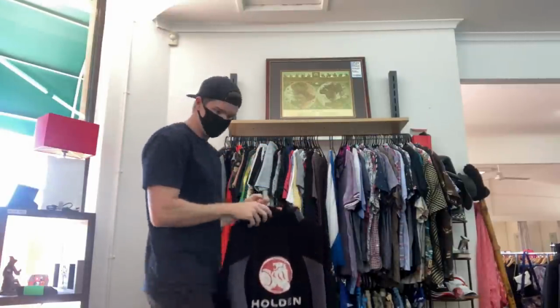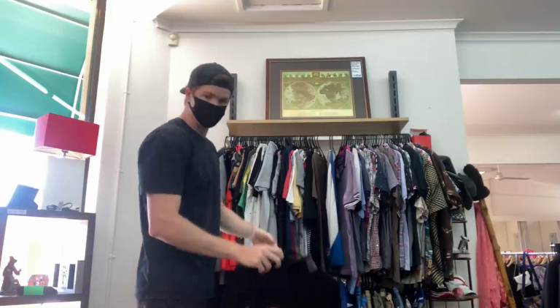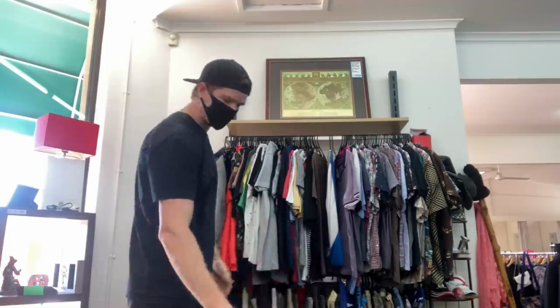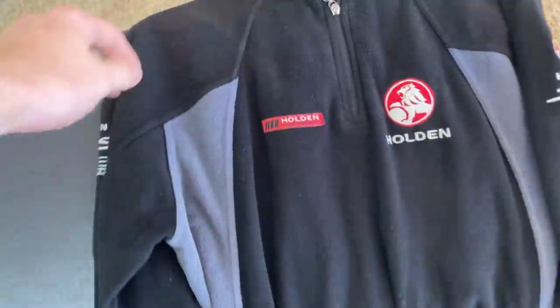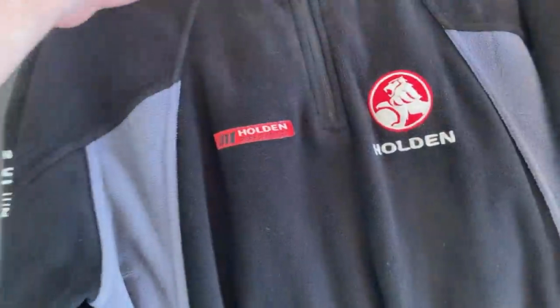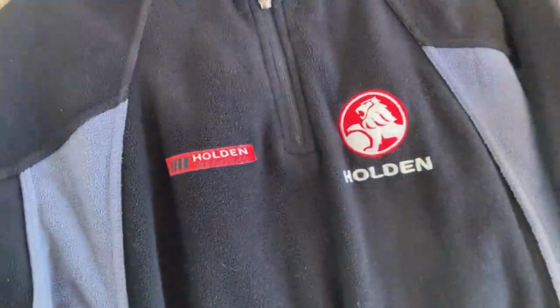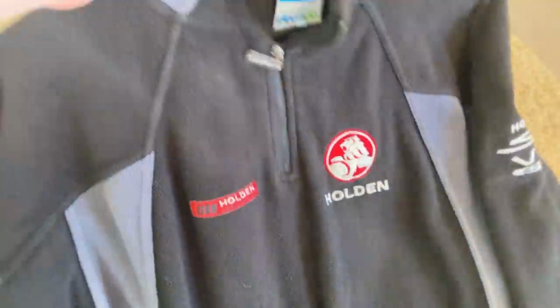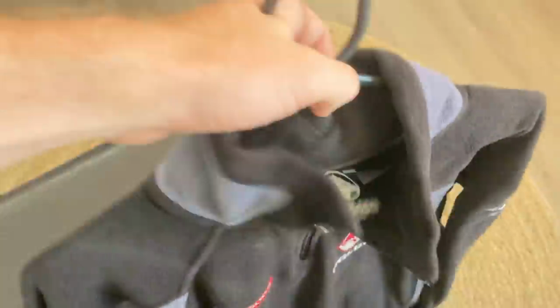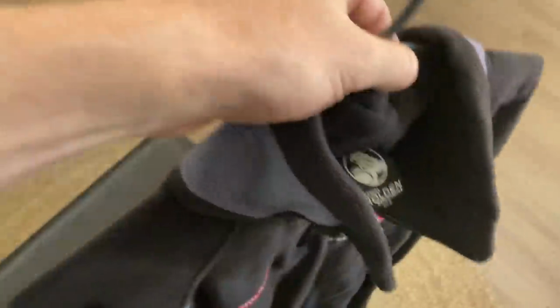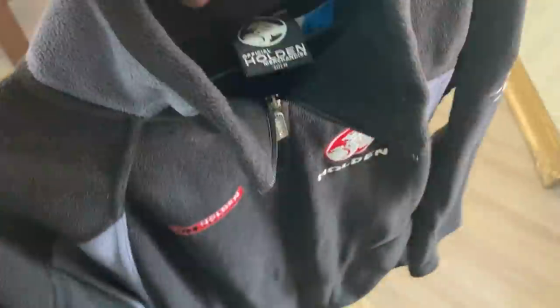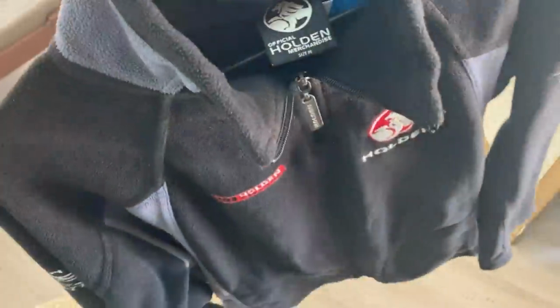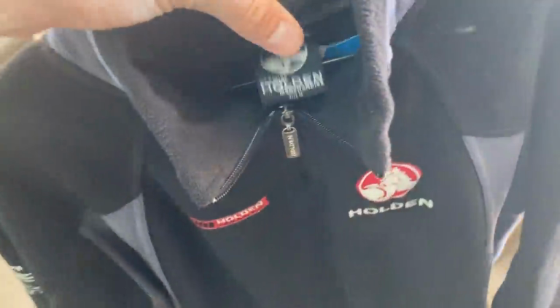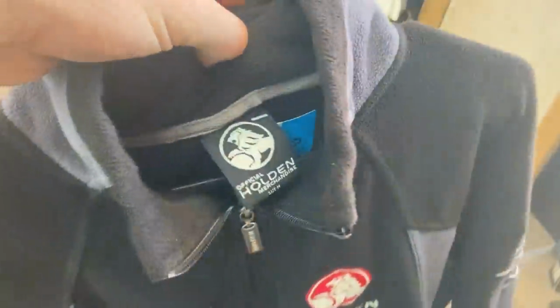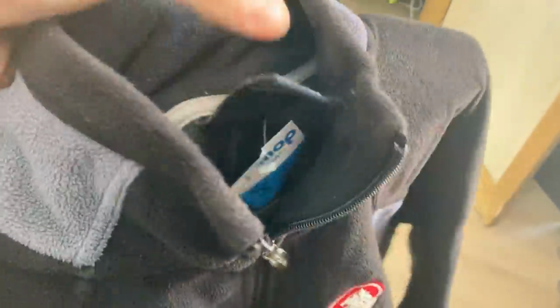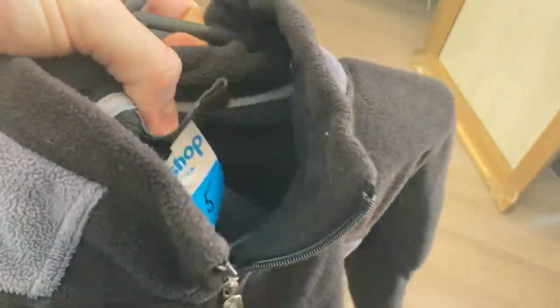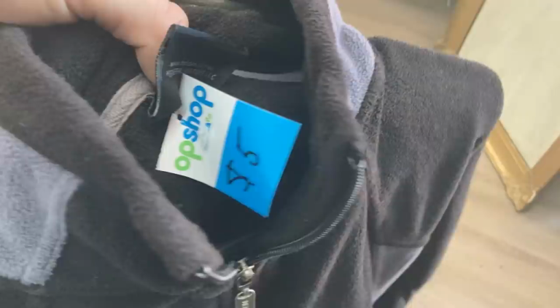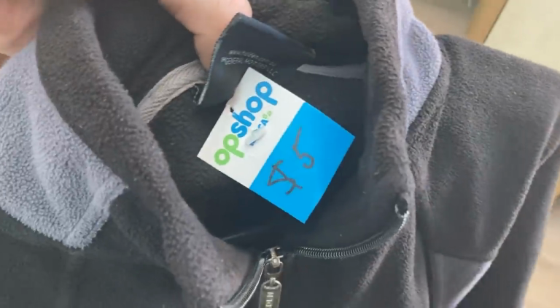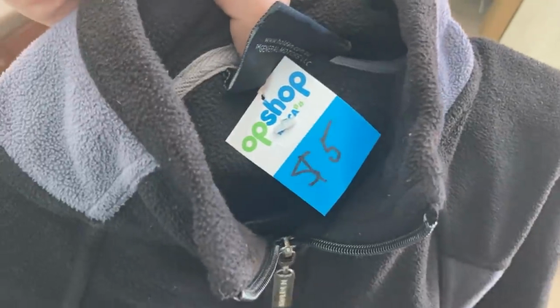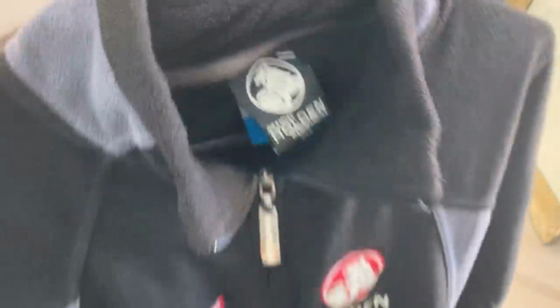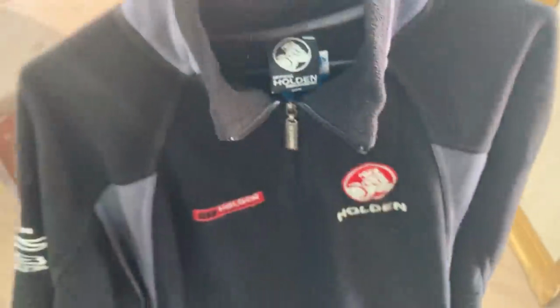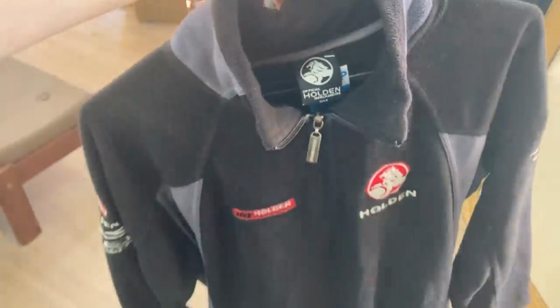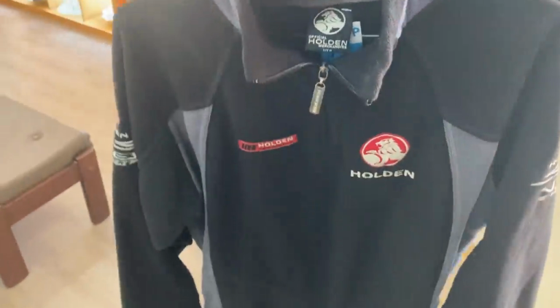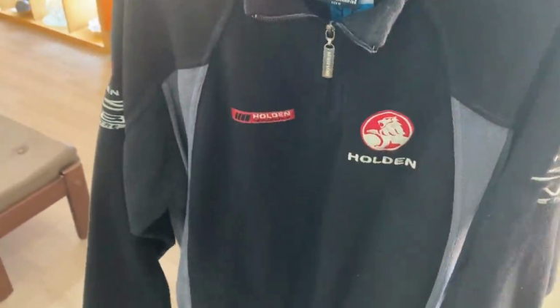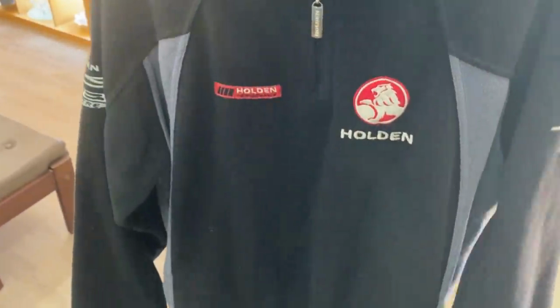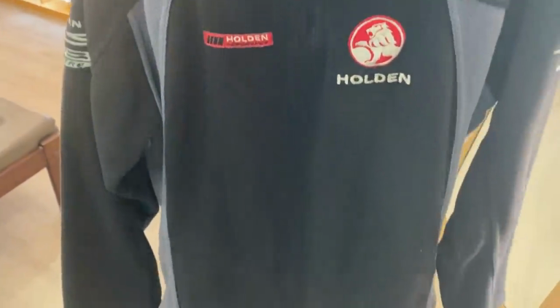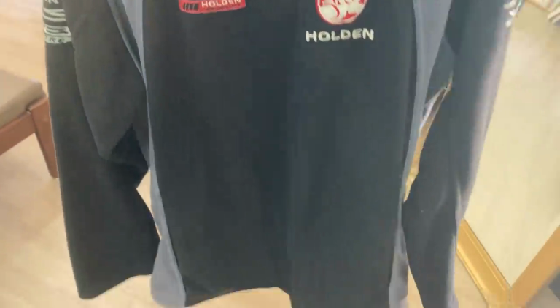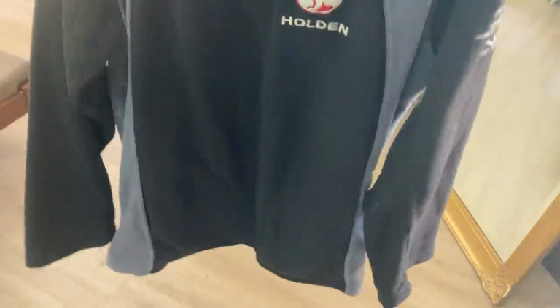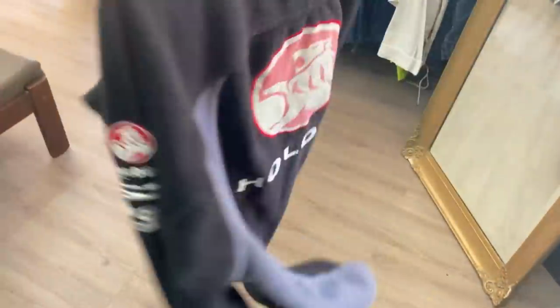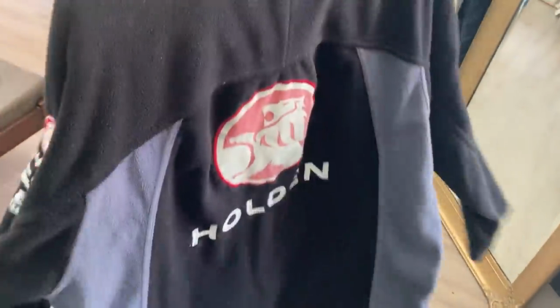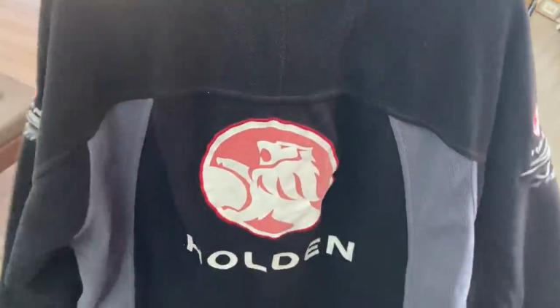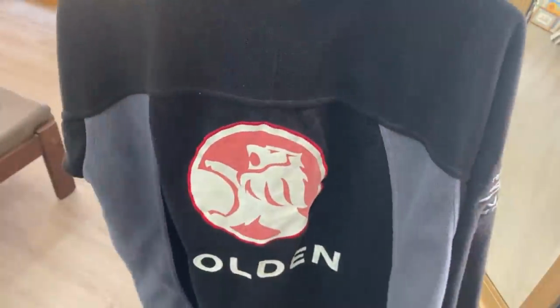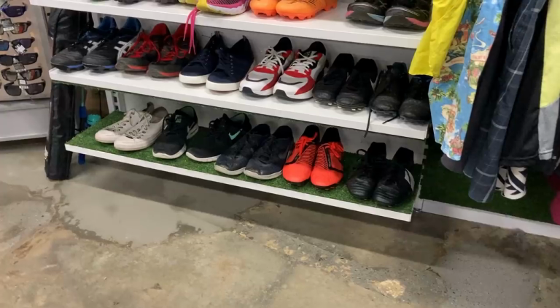So it was just the one item out of this op shop — this Holden Racing jumper. I really like the look of this, and I'm buying my racing gear whenever I see it. For $5, I should be able to turn that into about $35 pretty quickly.